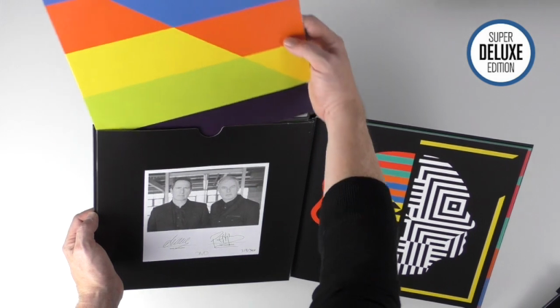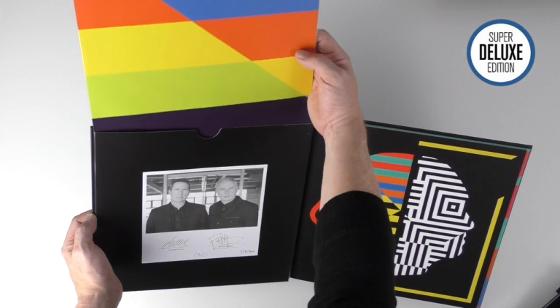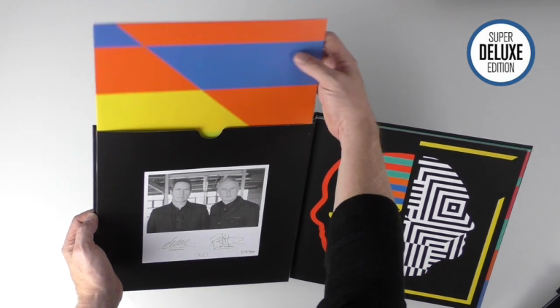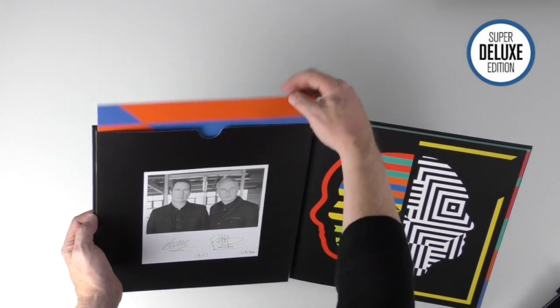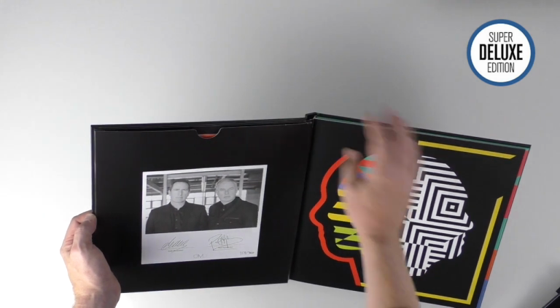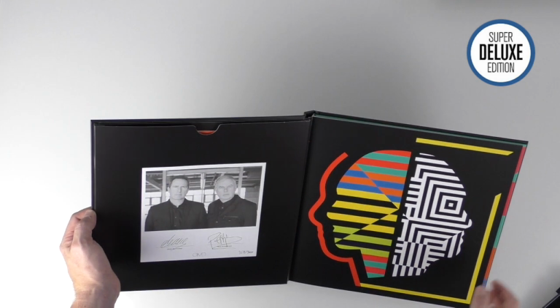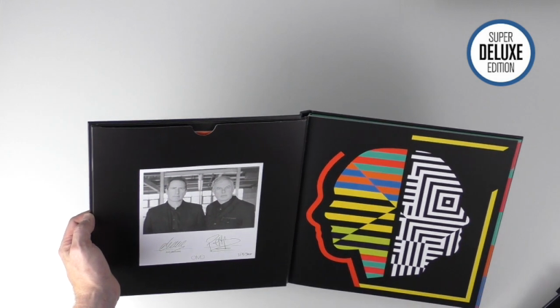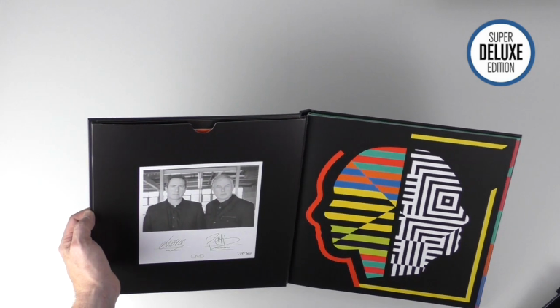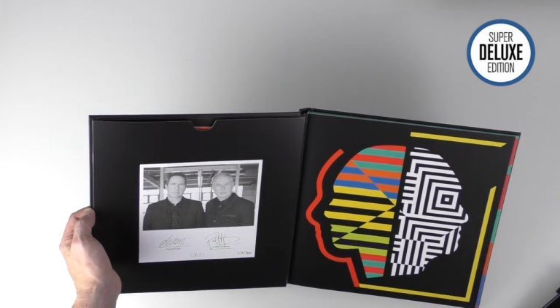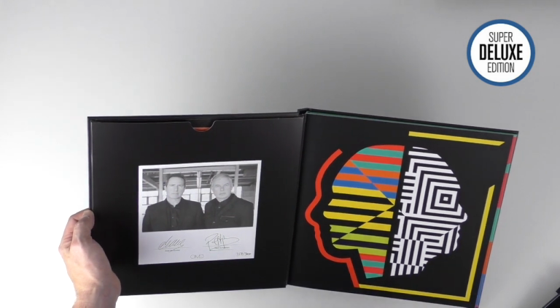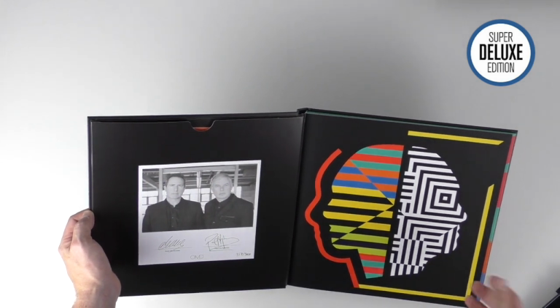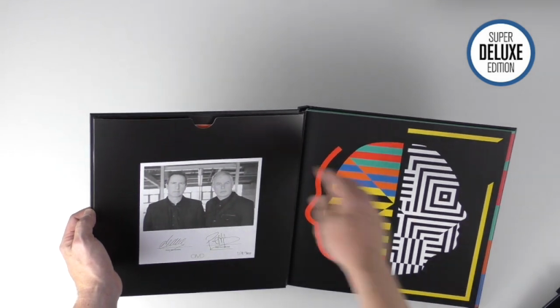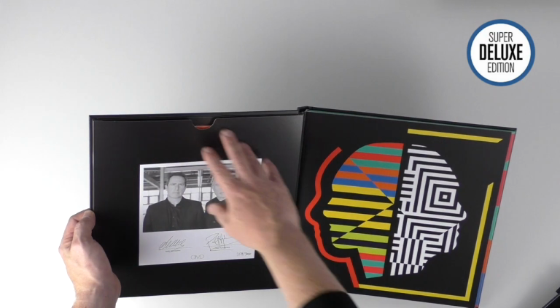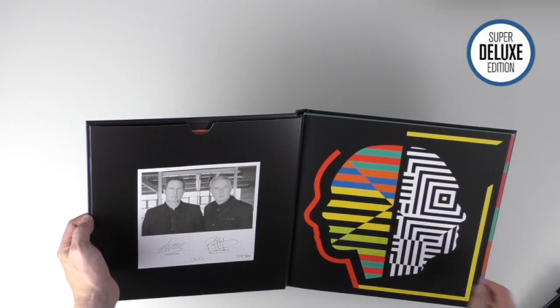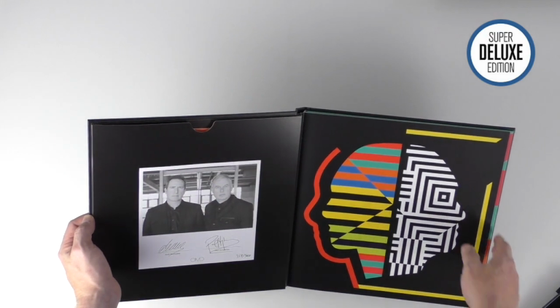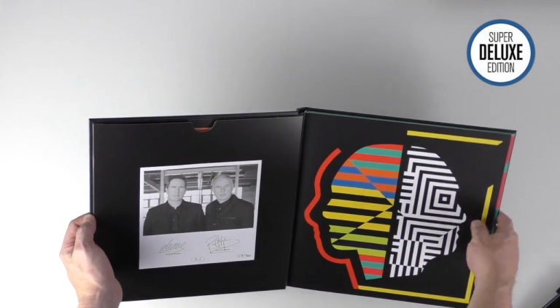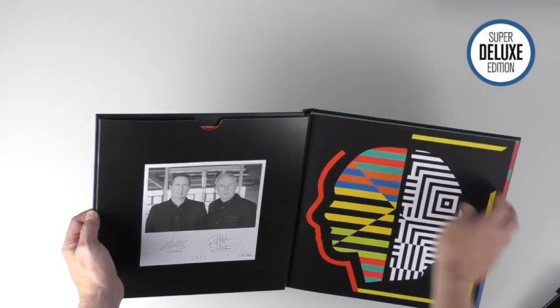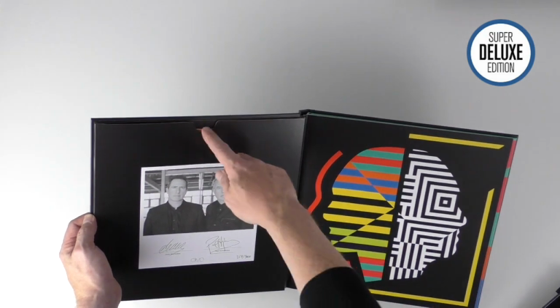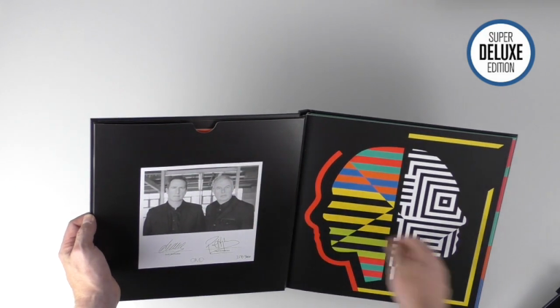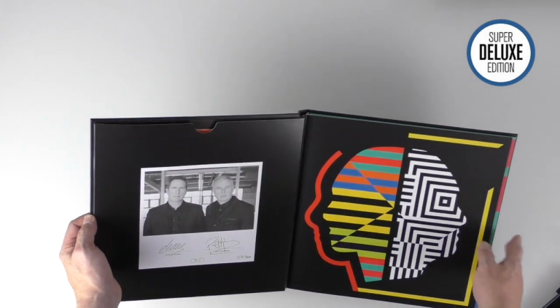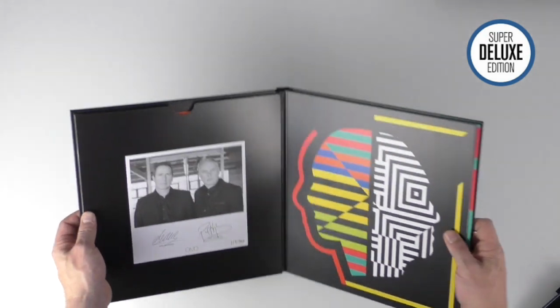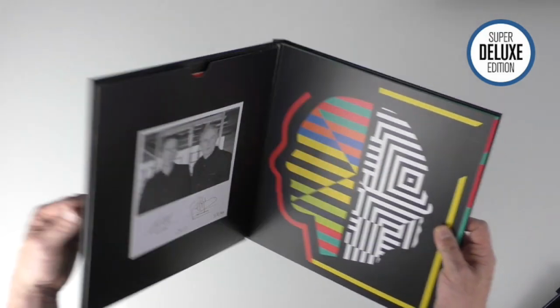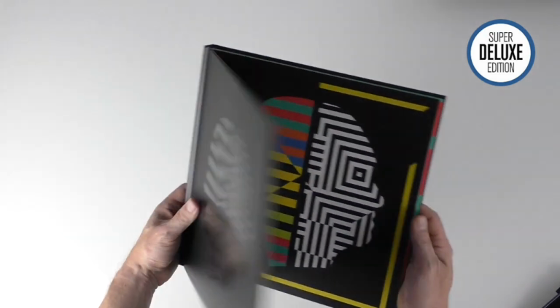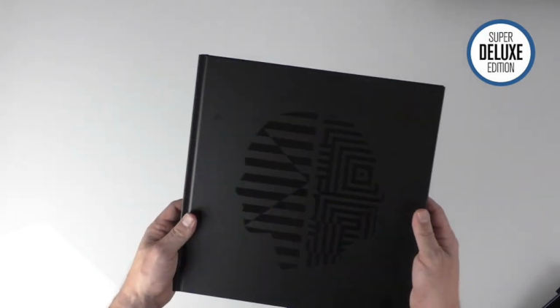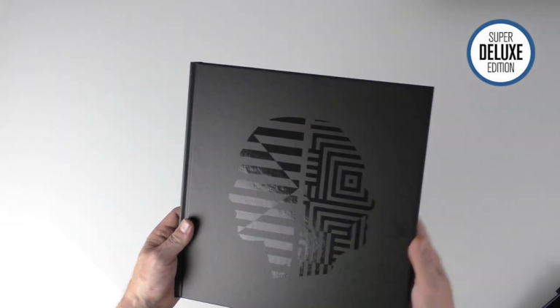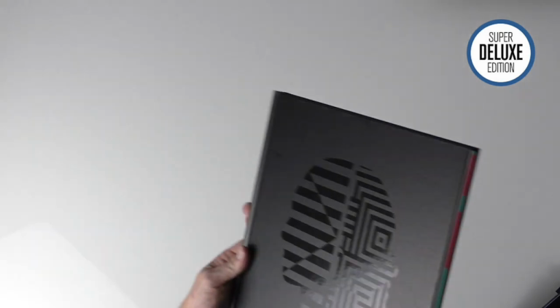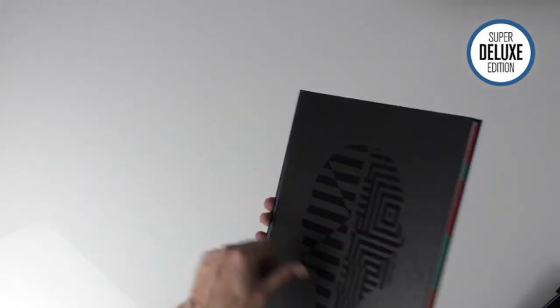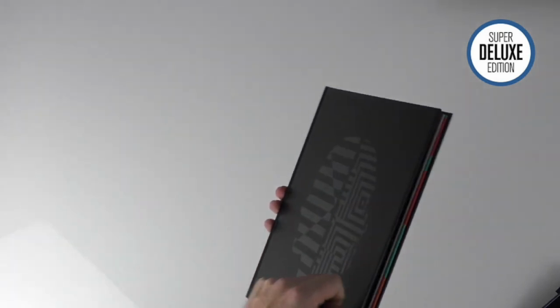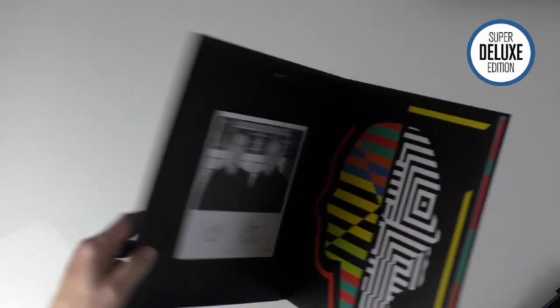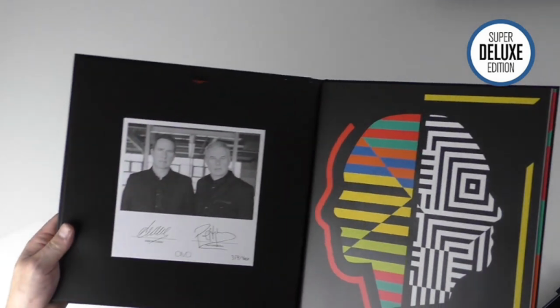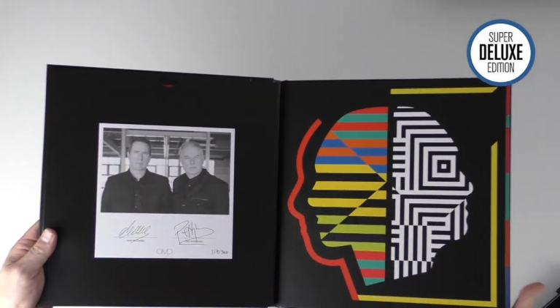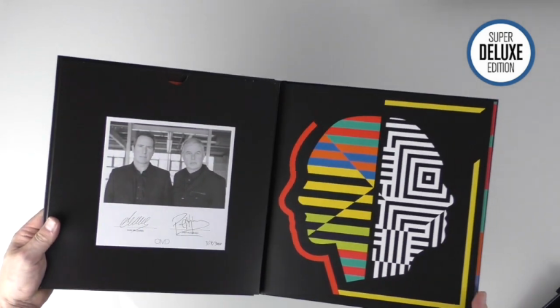Personally I really like the pocket for the vinyl - it feels very secure. I think if you're going to do vinyl in a box set like this, it's quite a nice way to do it. It's quite easy to get in and out and it feels quite secure in the inside front cover.